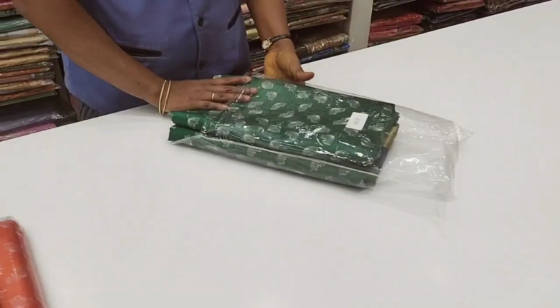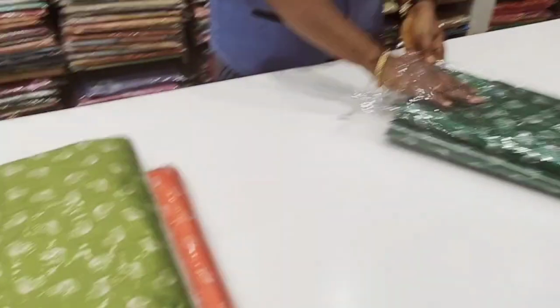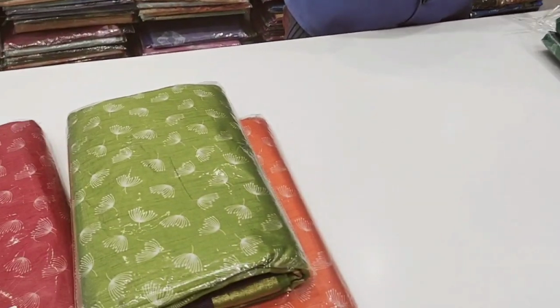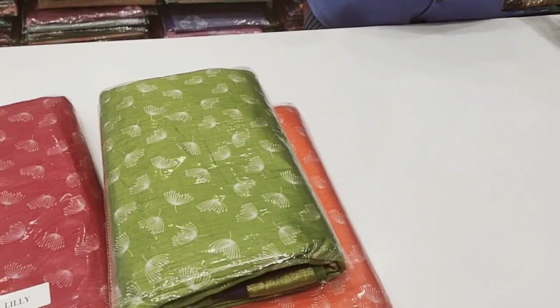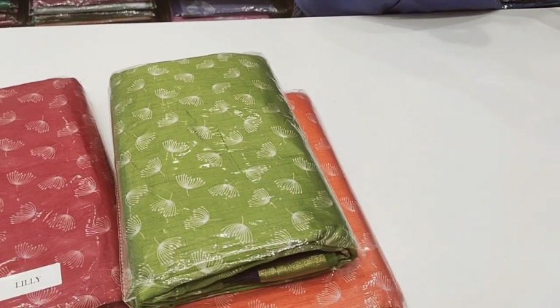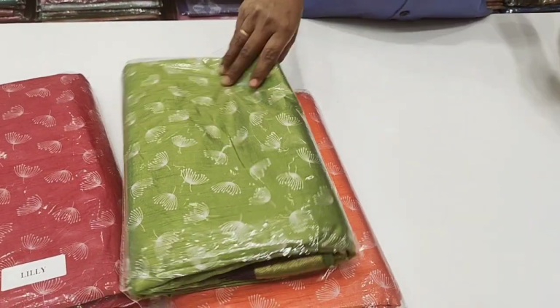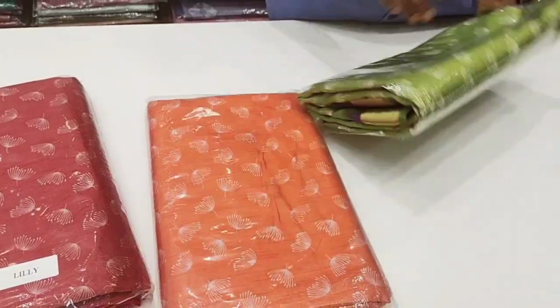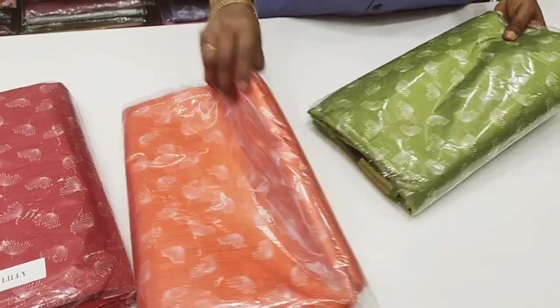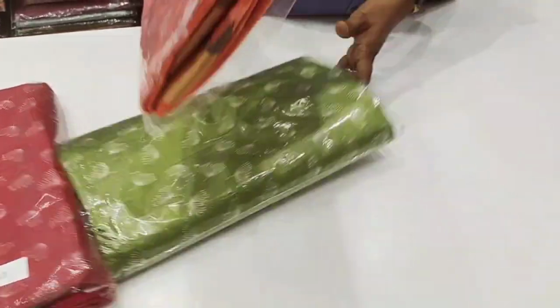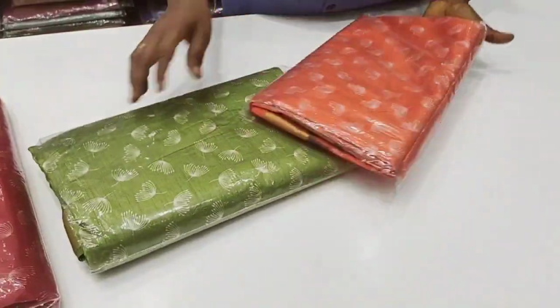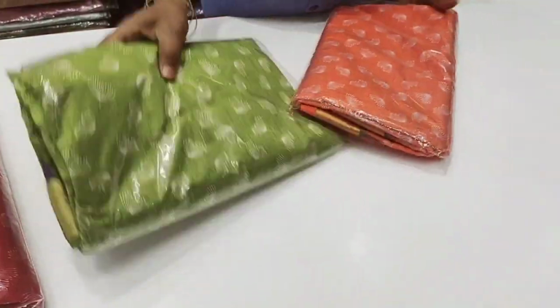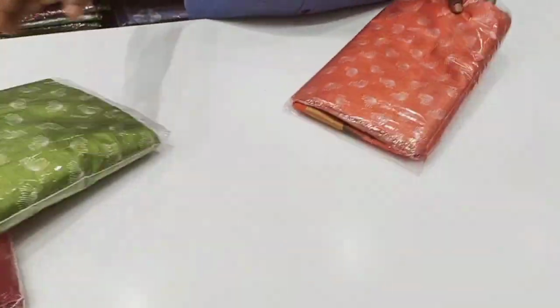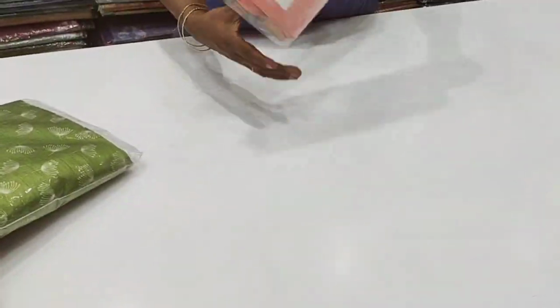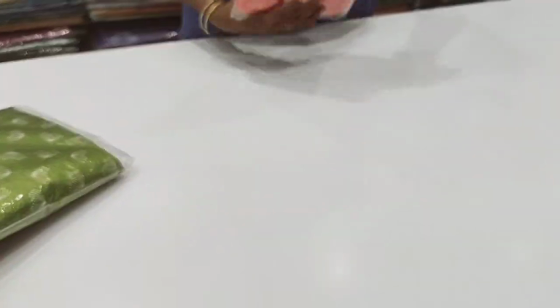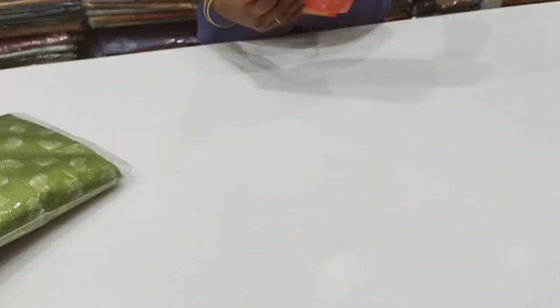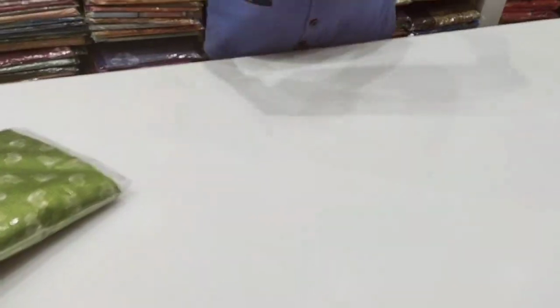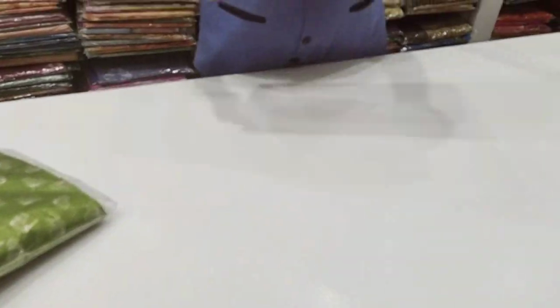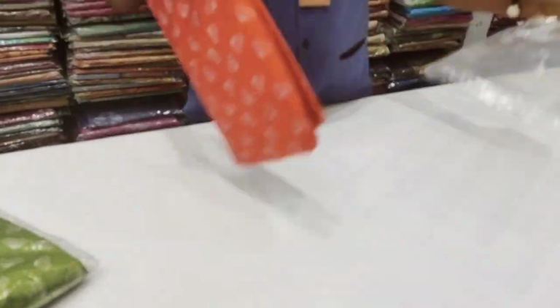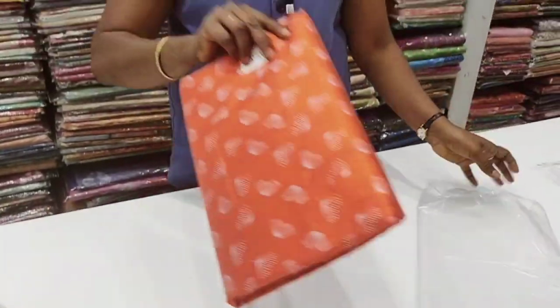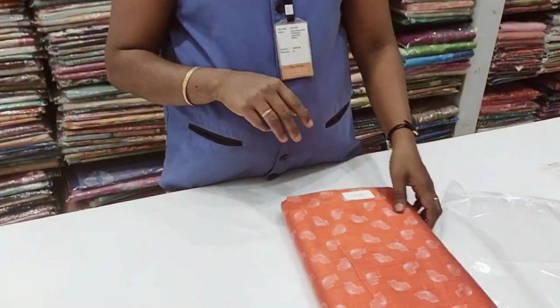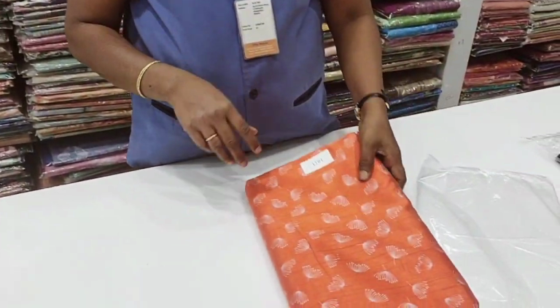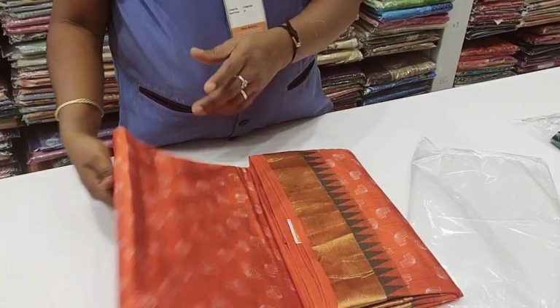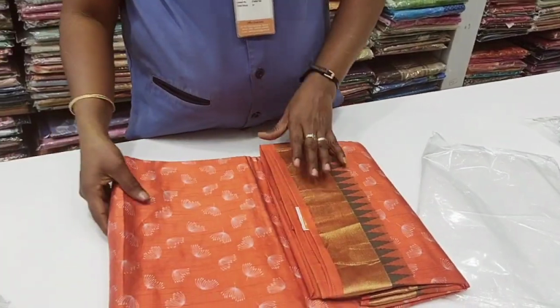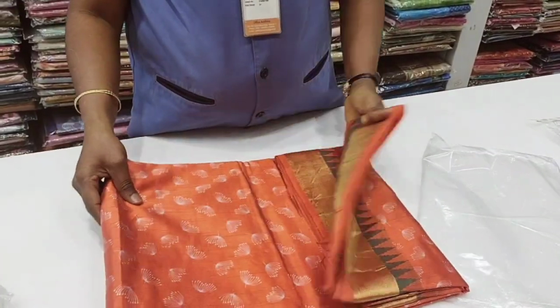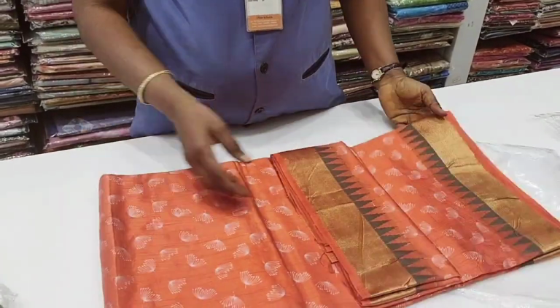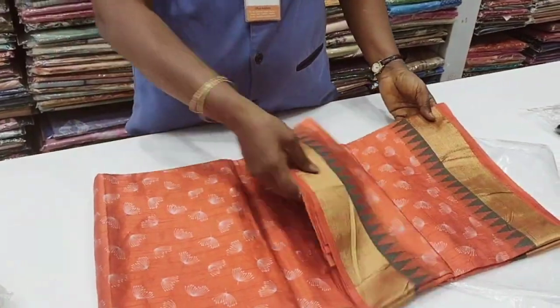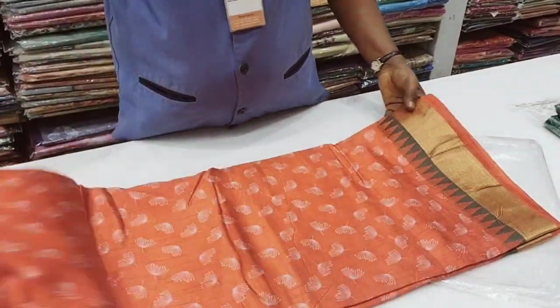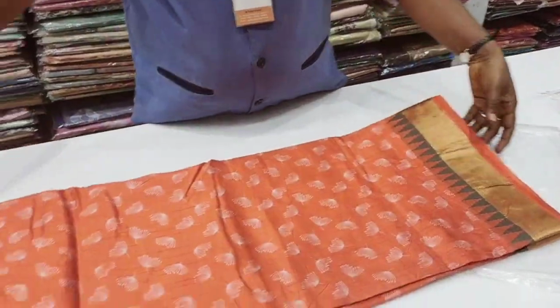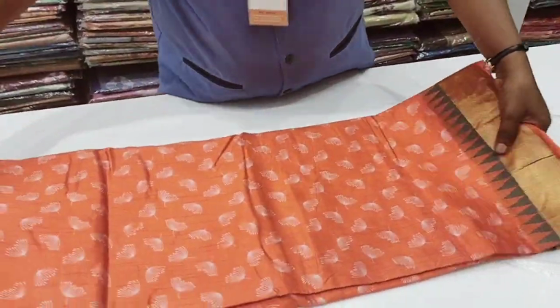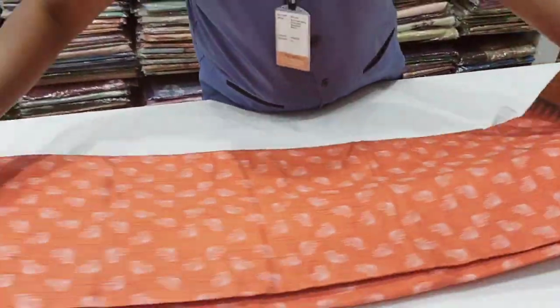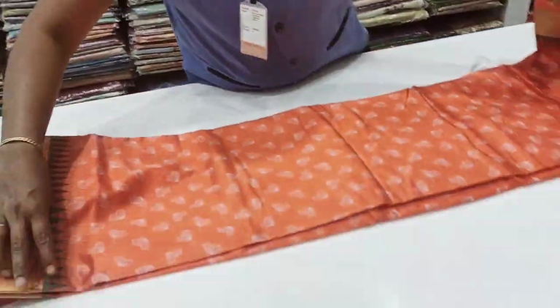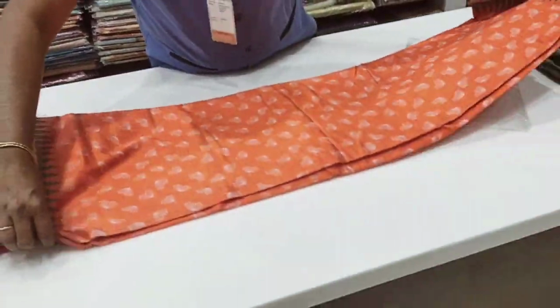It is a sari collection. The sari is available in 4 colors: Dark Green, Light Green, mild orange, and red.